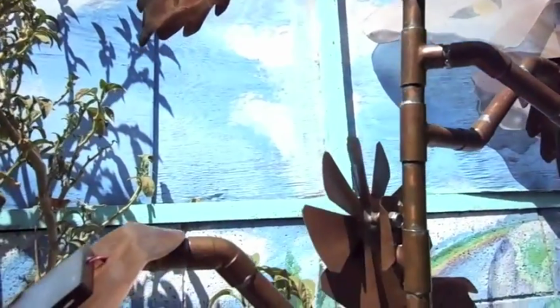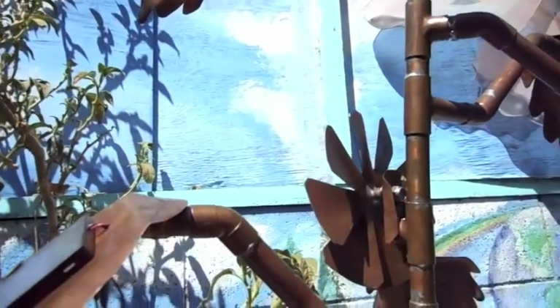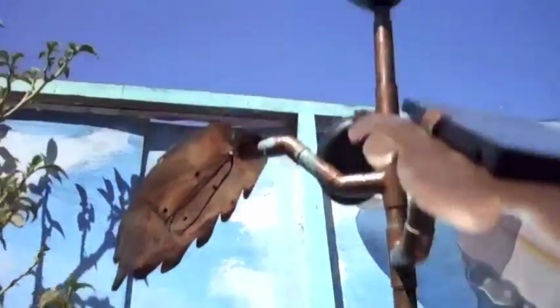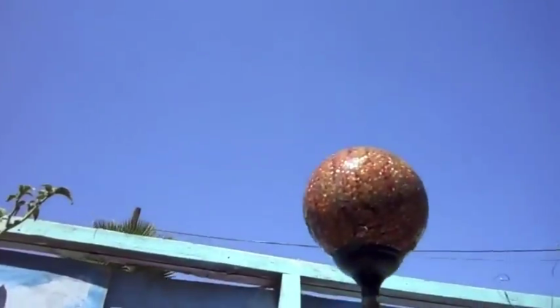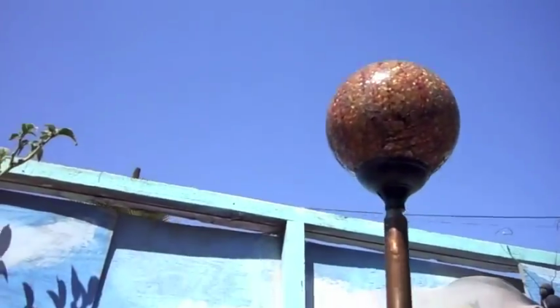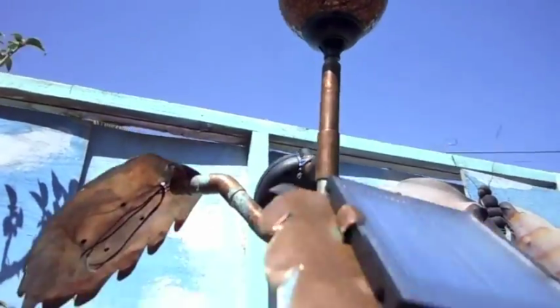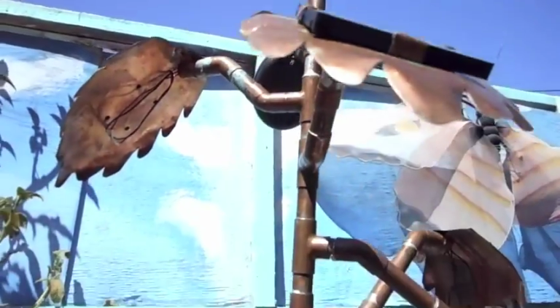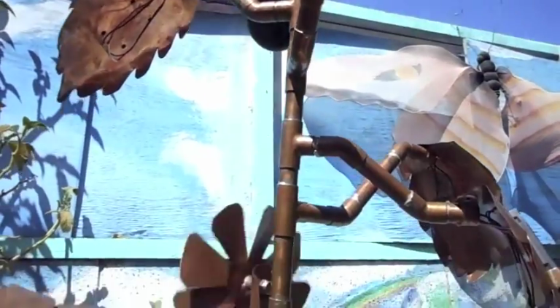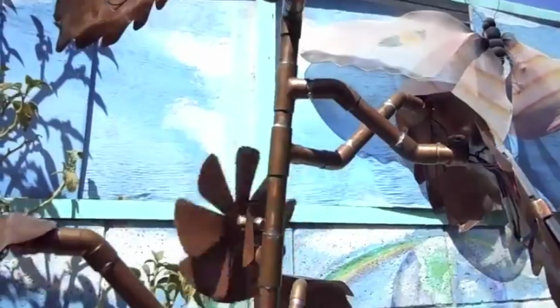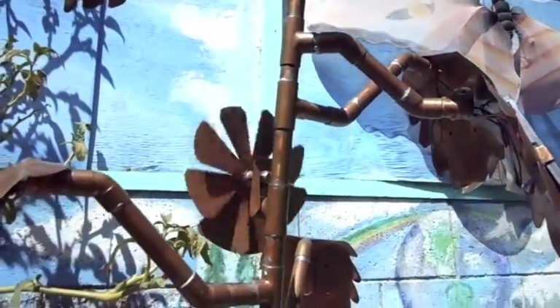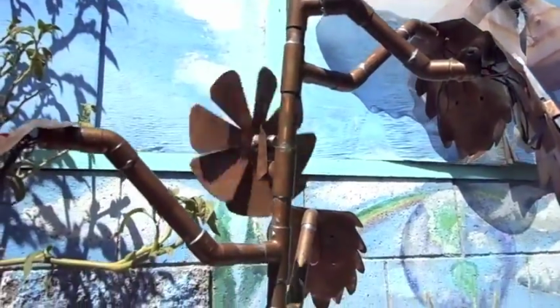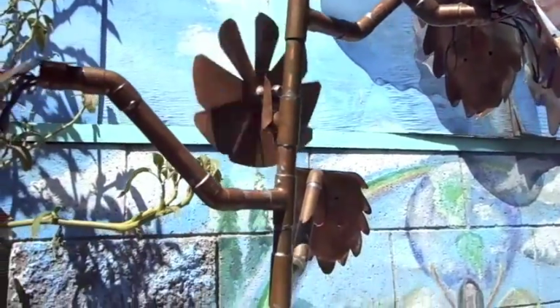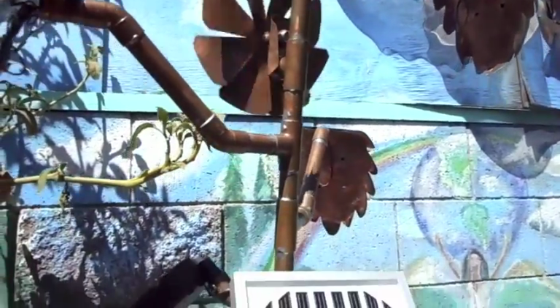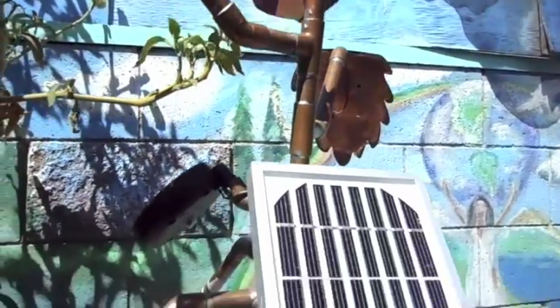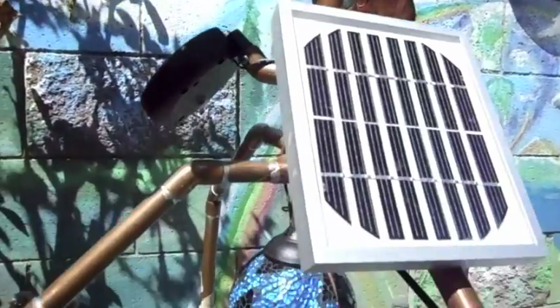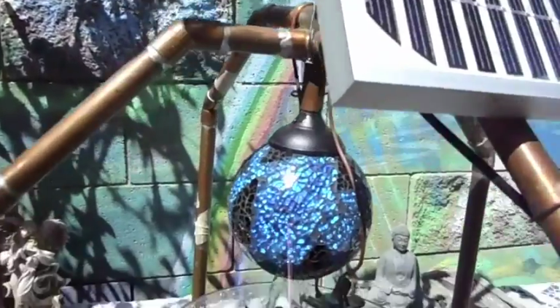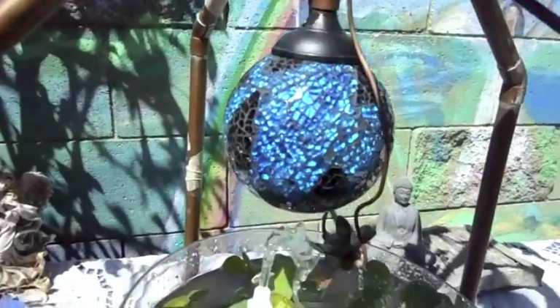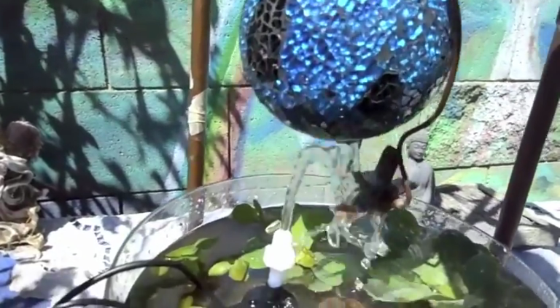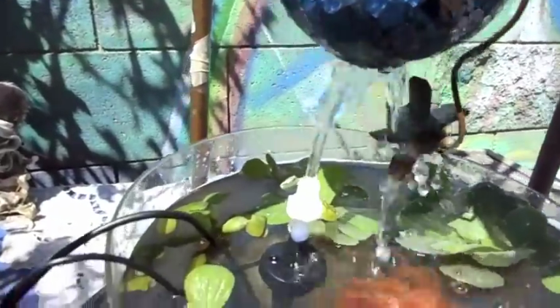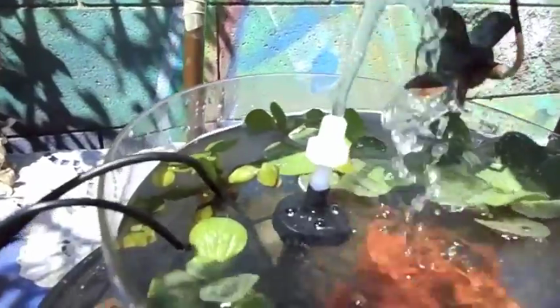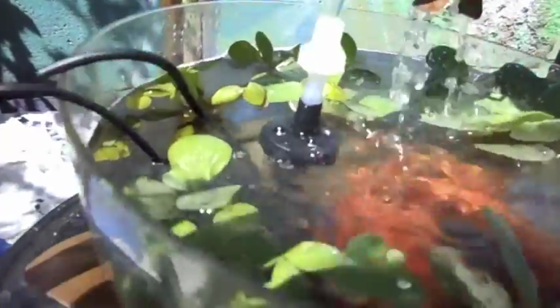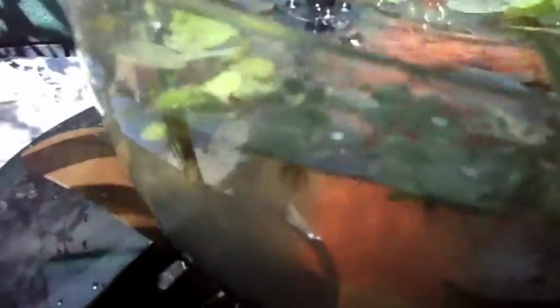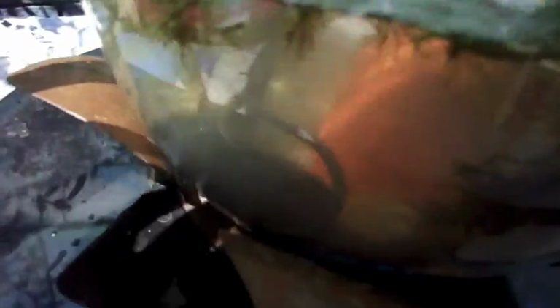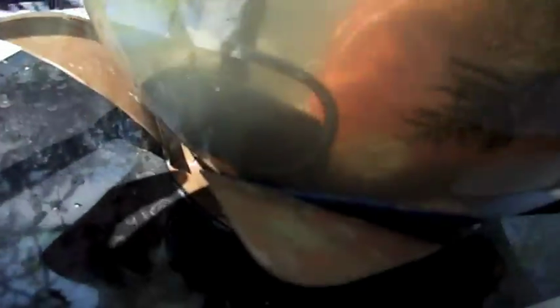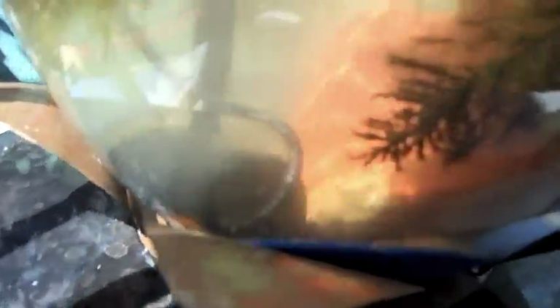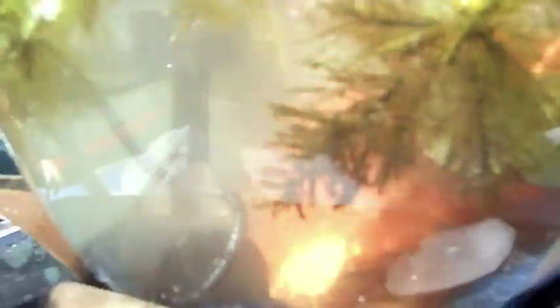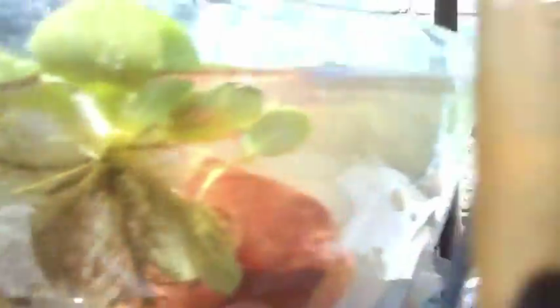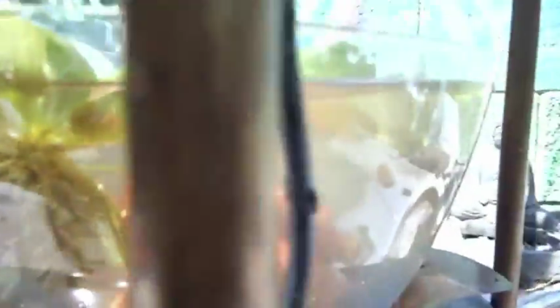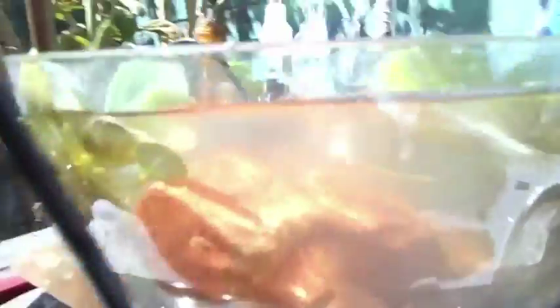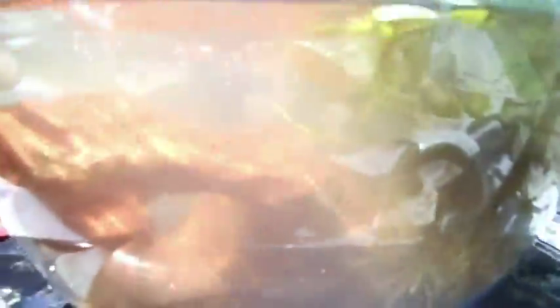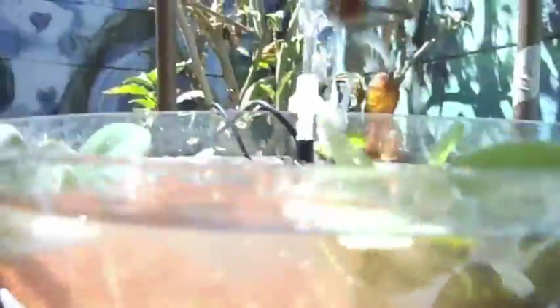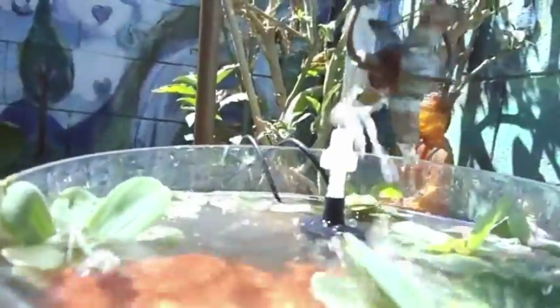The glowing orange ball at the top depicts the sun whose light reaches down to the lower blue ball representing the earth, and the tree trunk is the conduit for the energy to be brought down to earth.